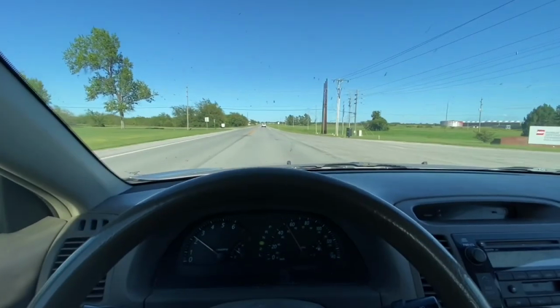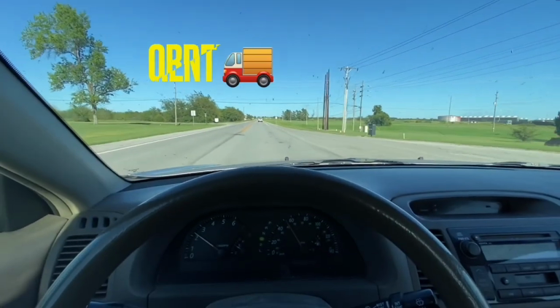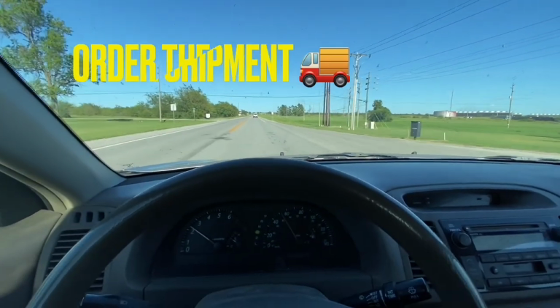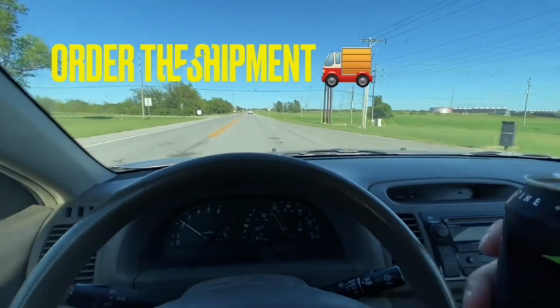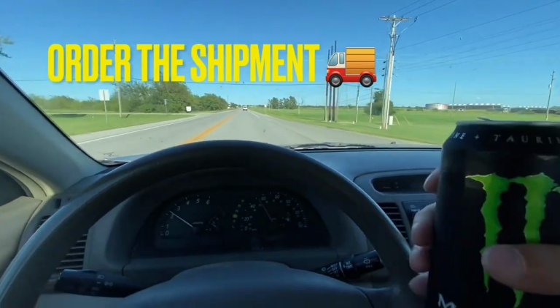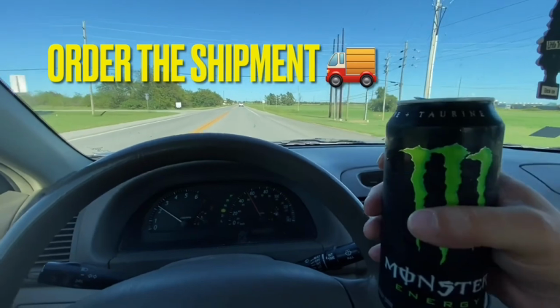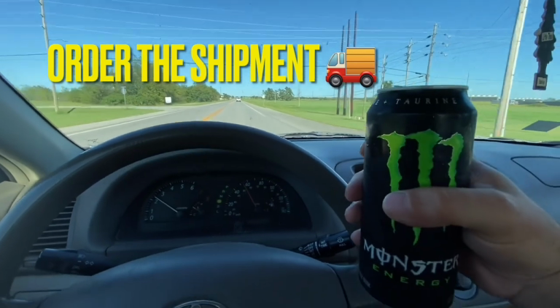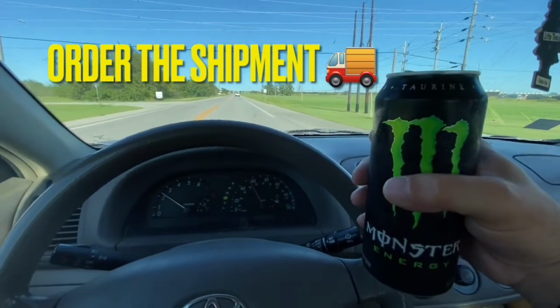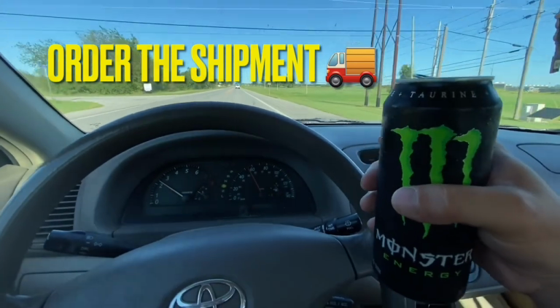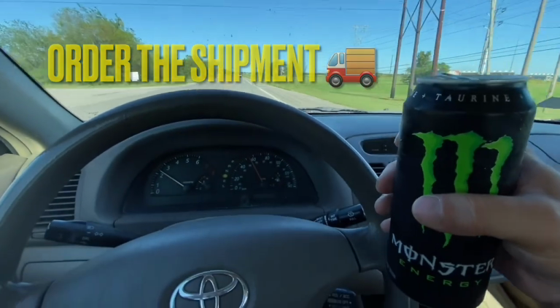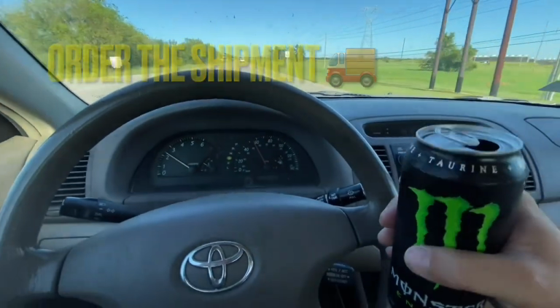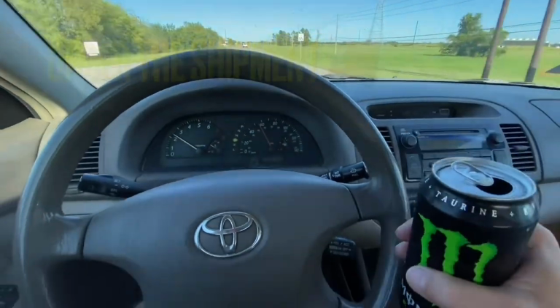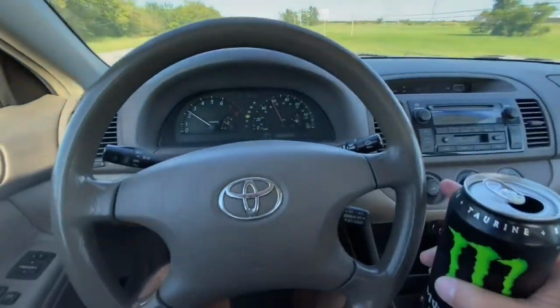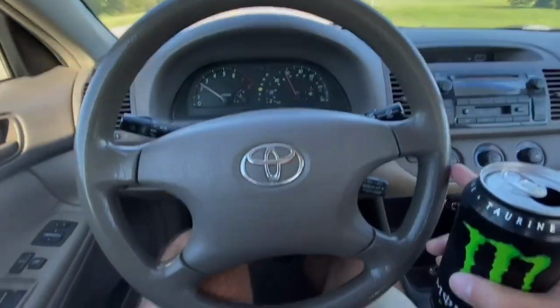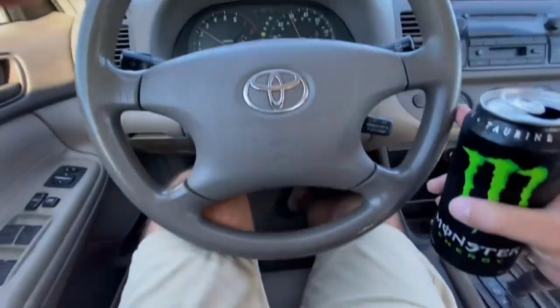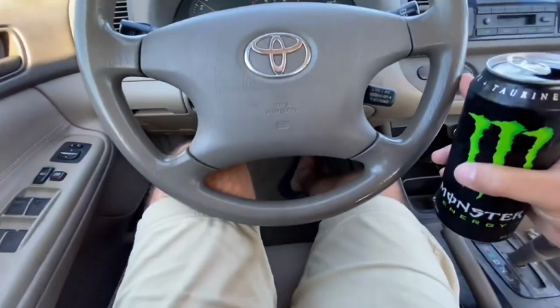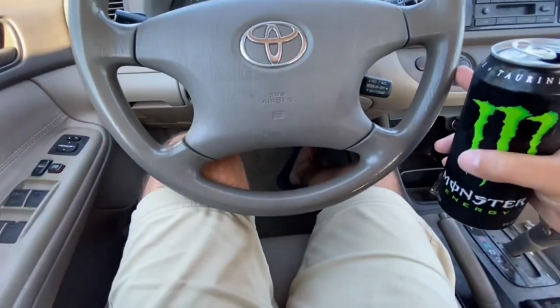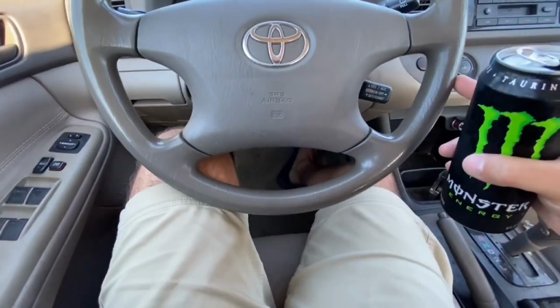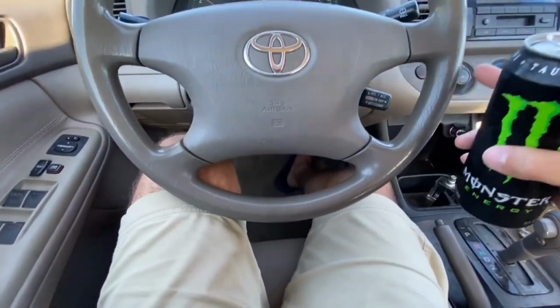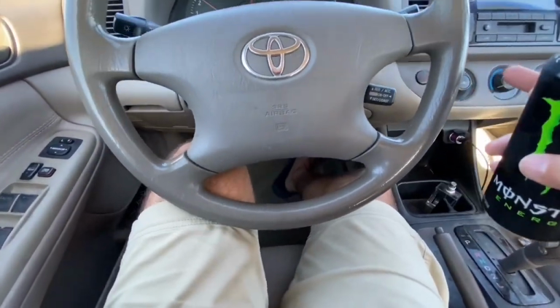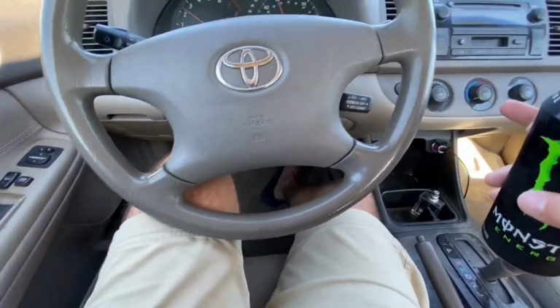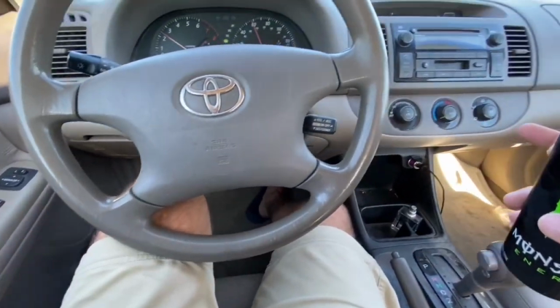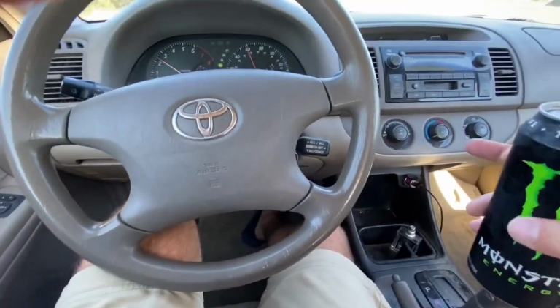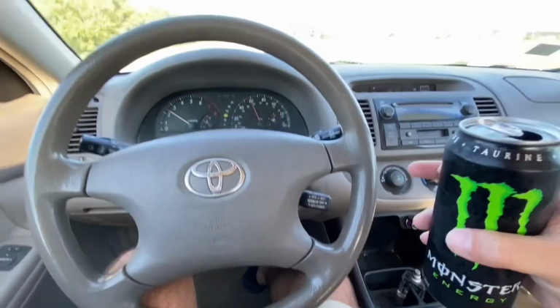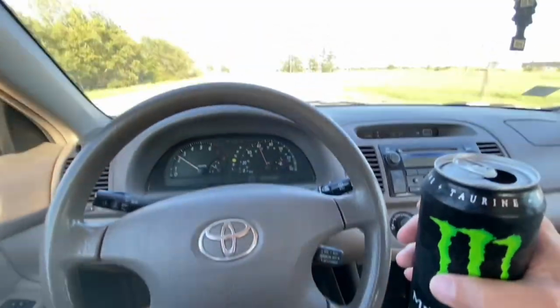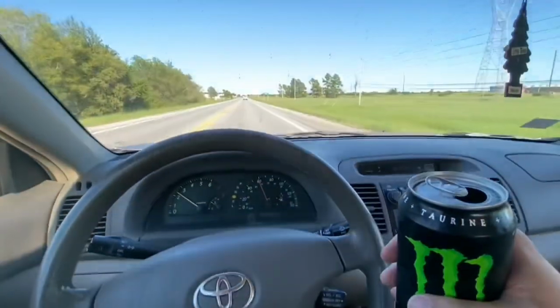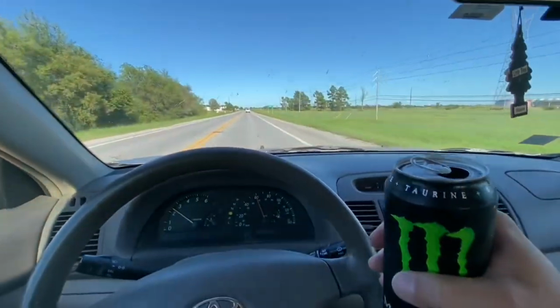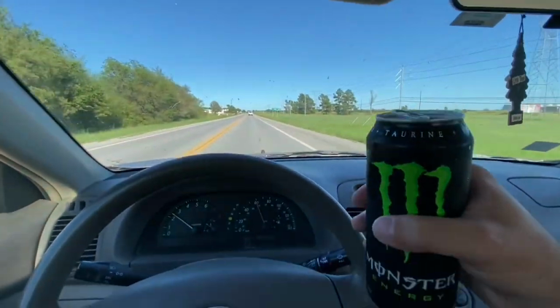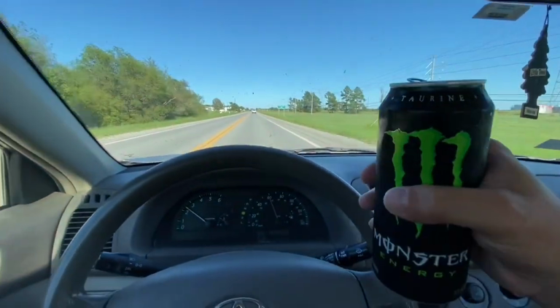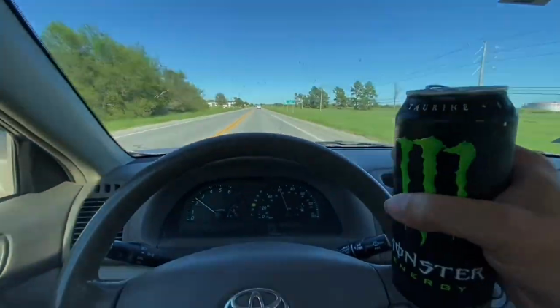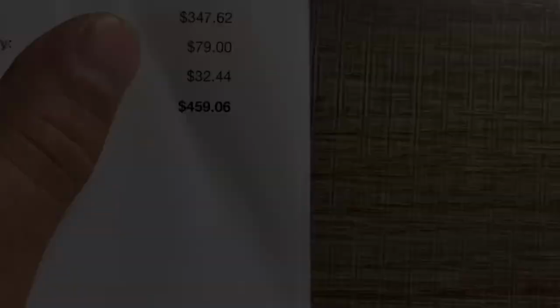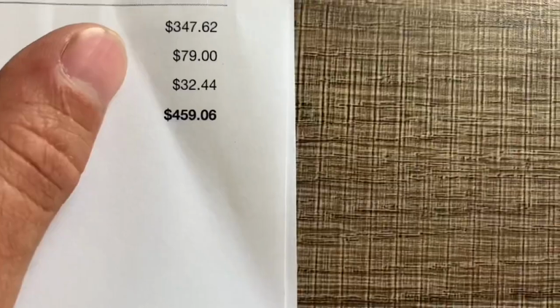This is the part where you drive with your list, get yourself a drink, try to relax, stay safe, and I'll see you at the Lowe's drop-off.